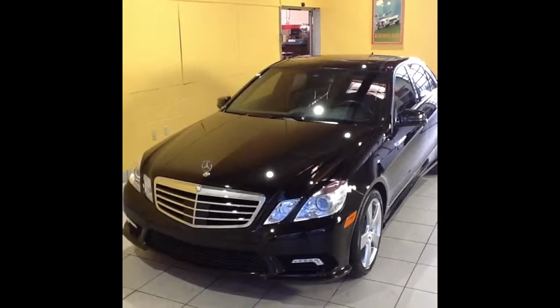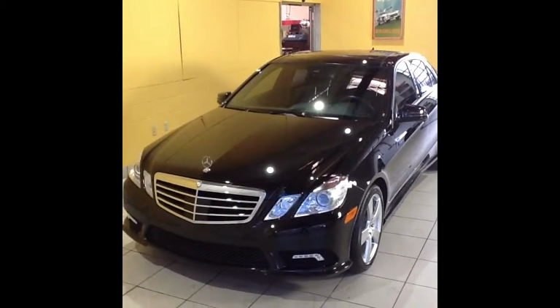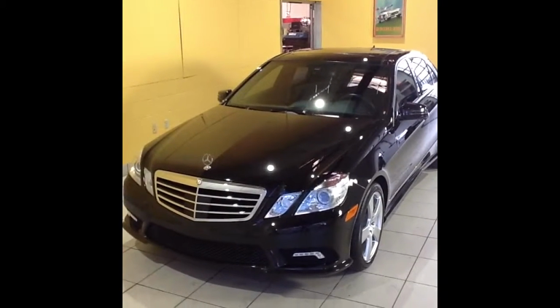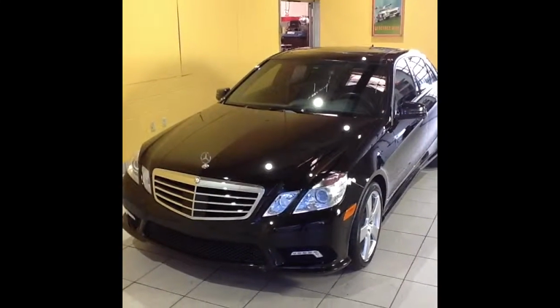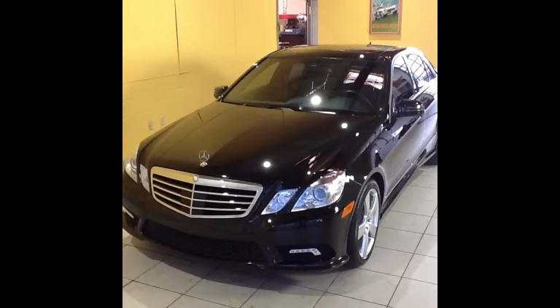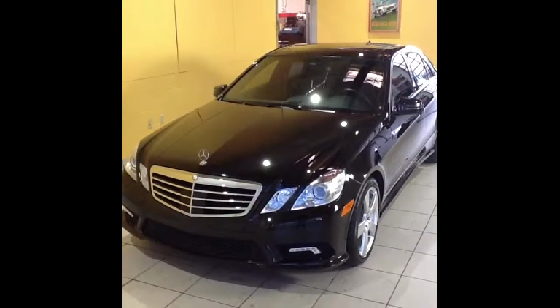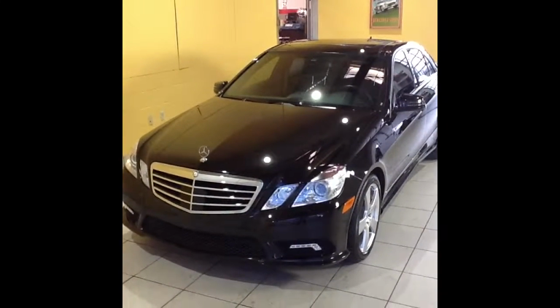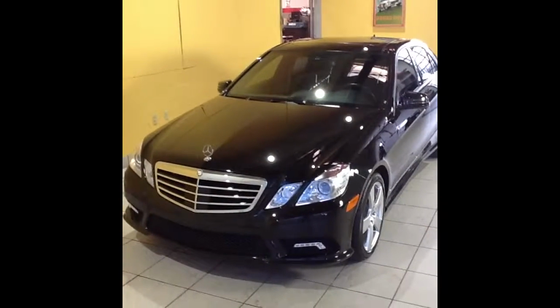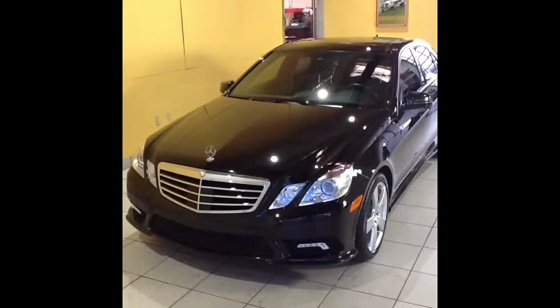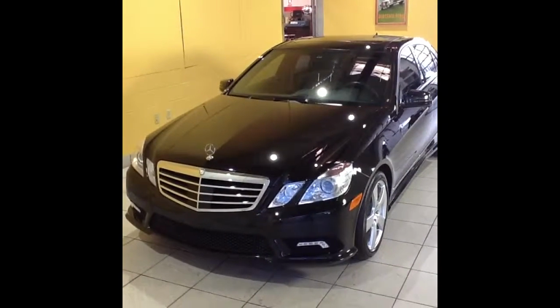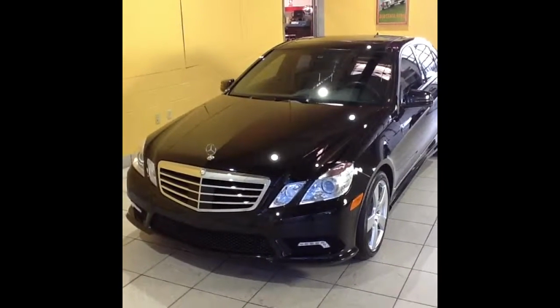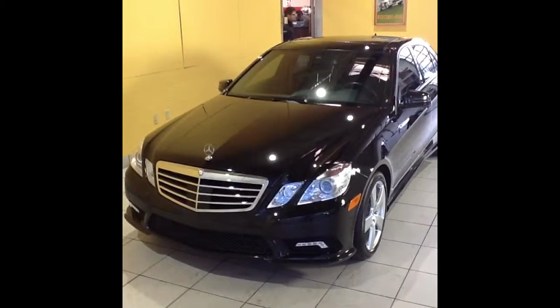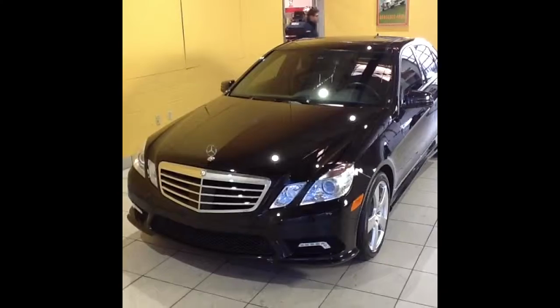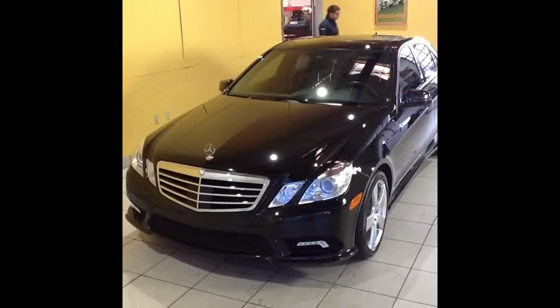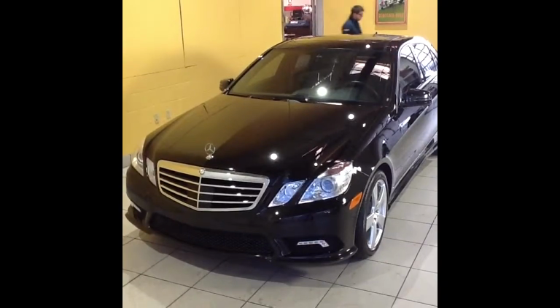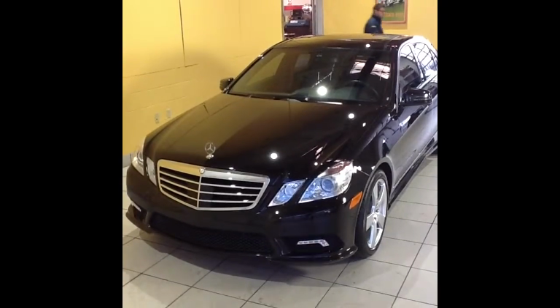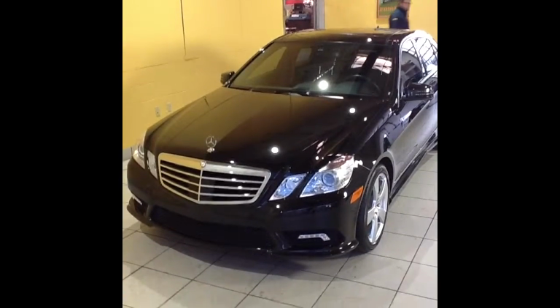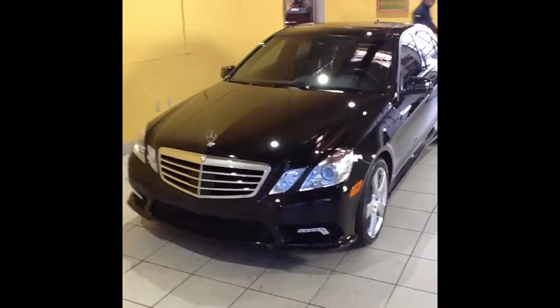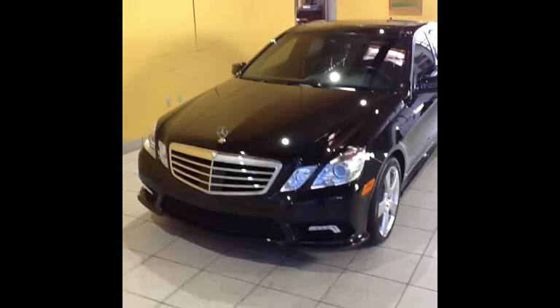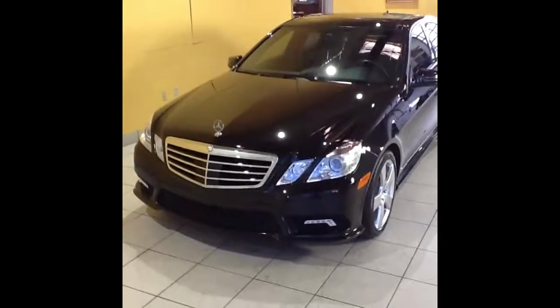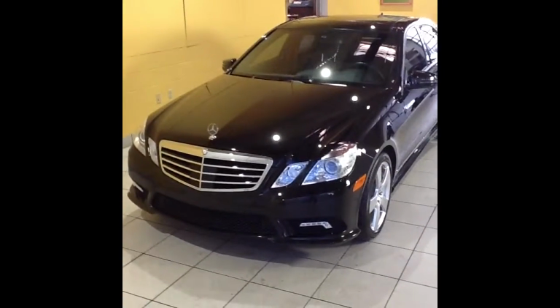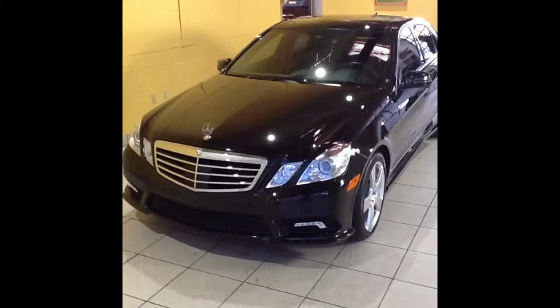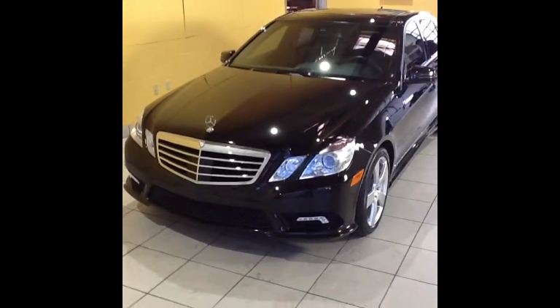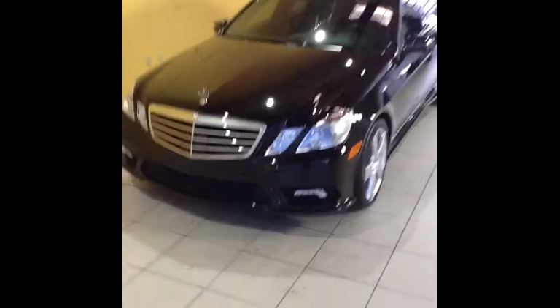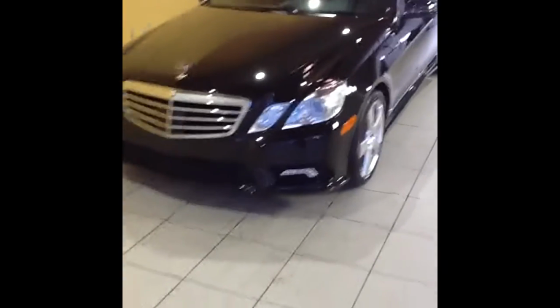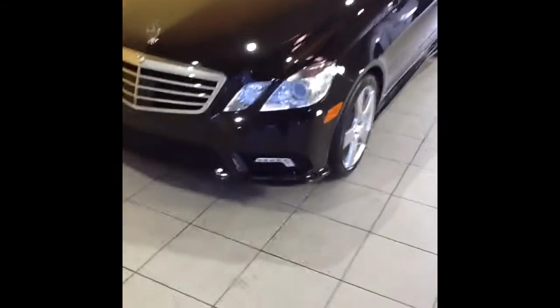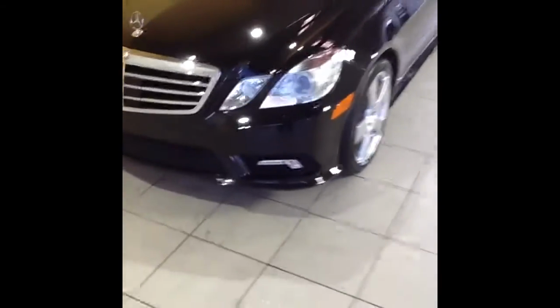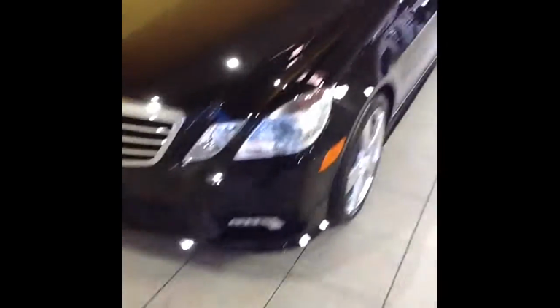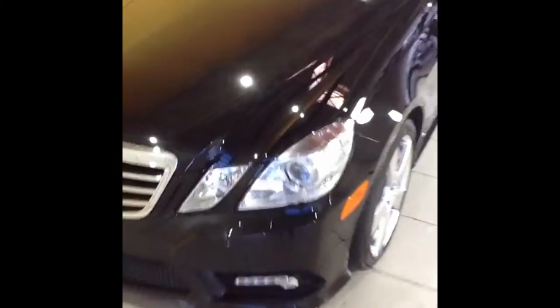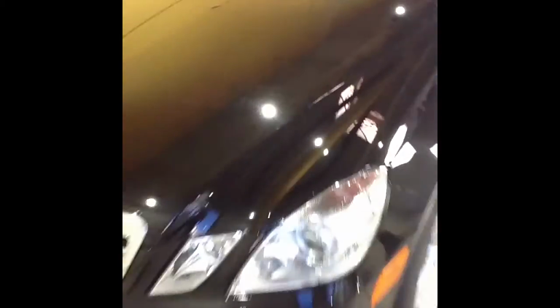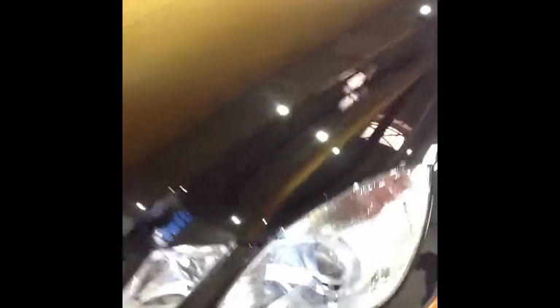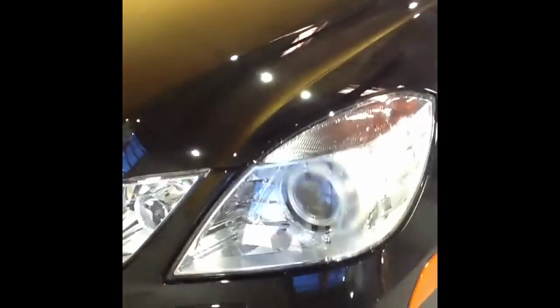Hi, and thank you for your interest in our 2010 E550 4Matic. This short video is going to give you a chance to review the overall cosmetic condition of this car, along with check out some of the features that it was equipped with from the factory.